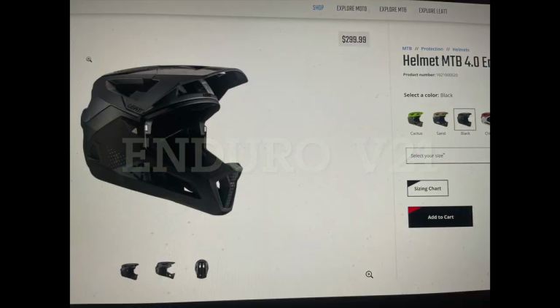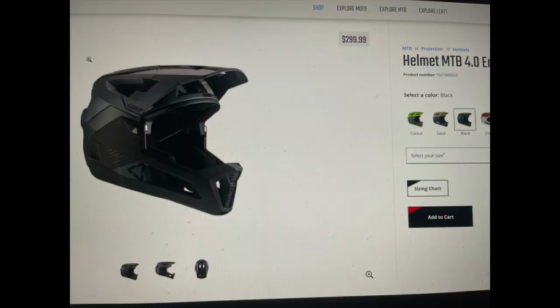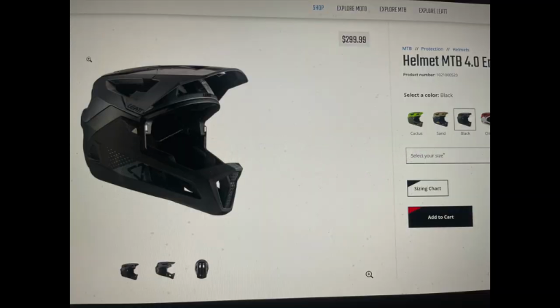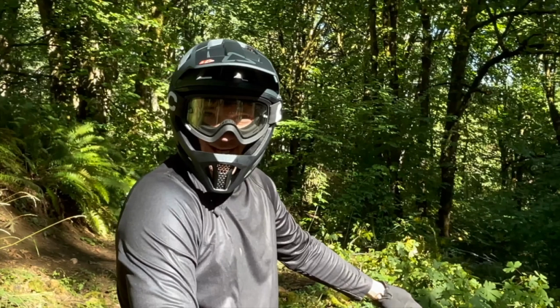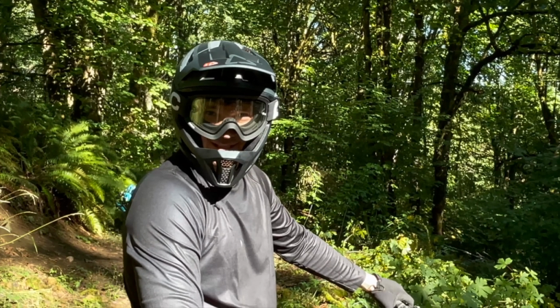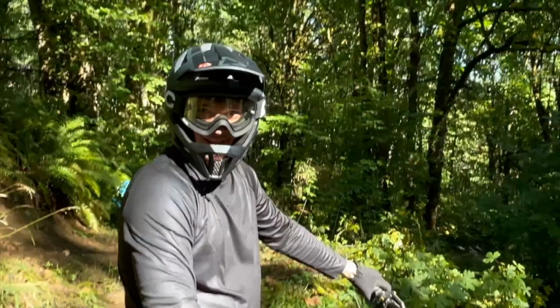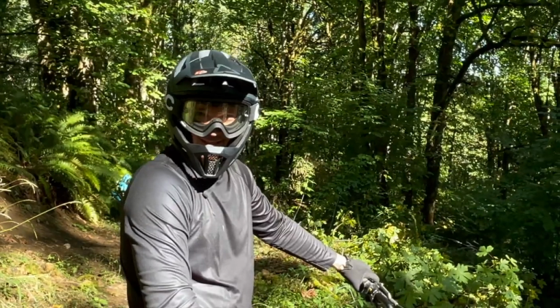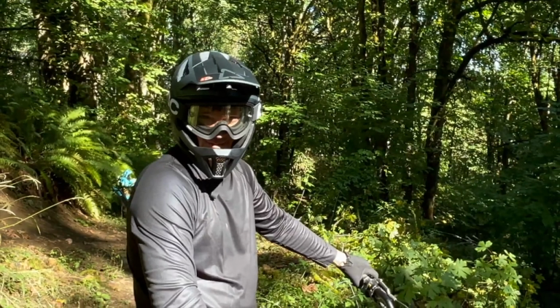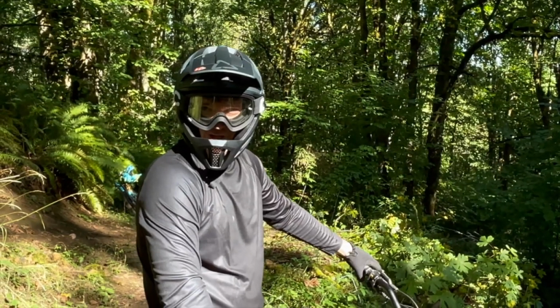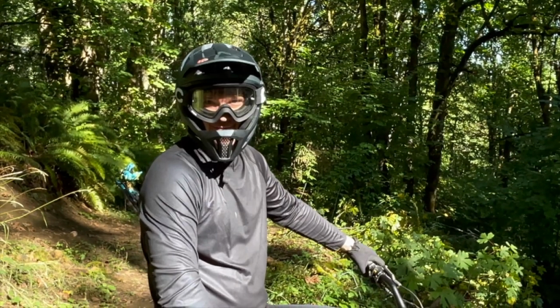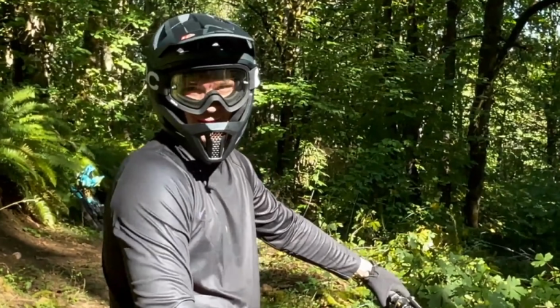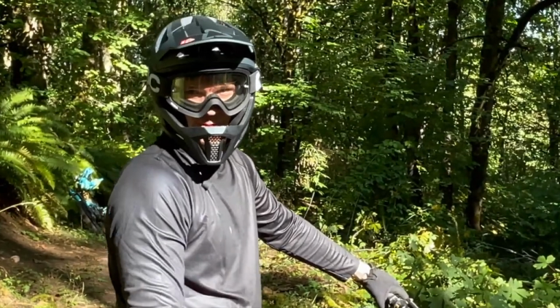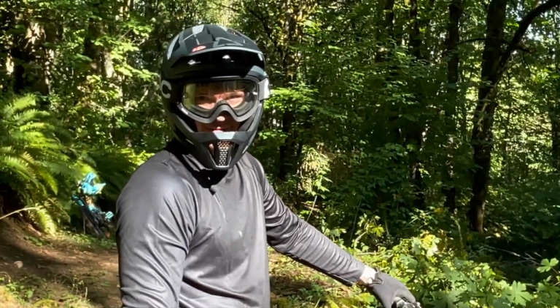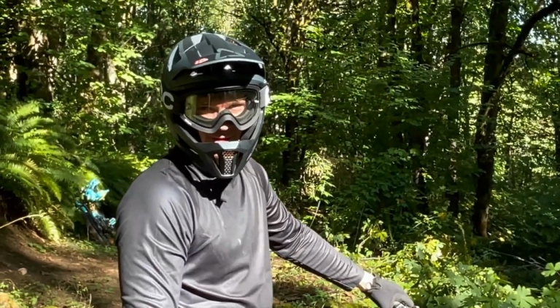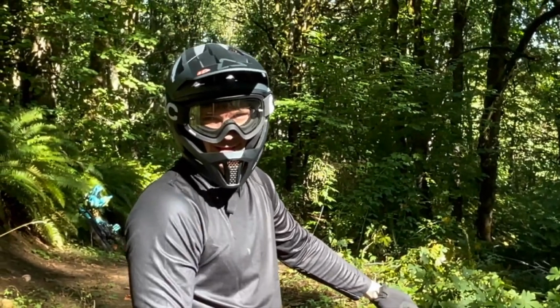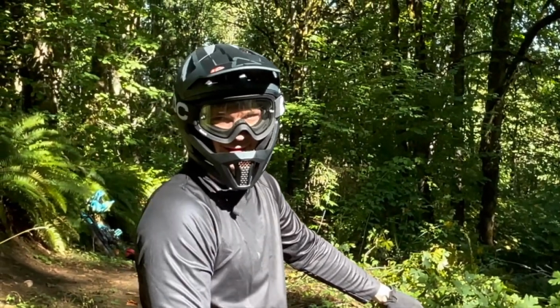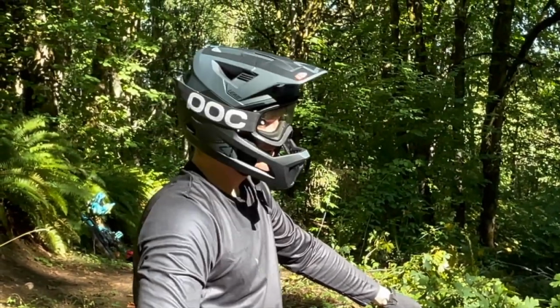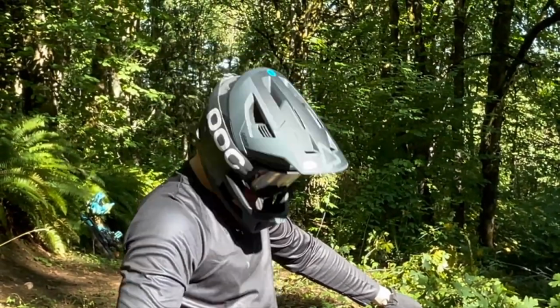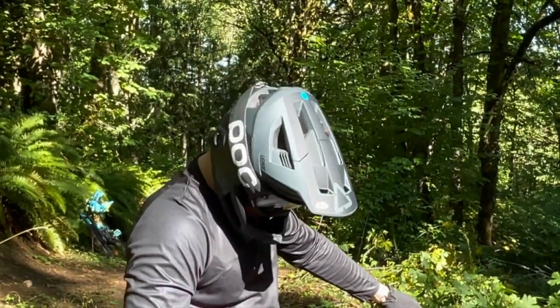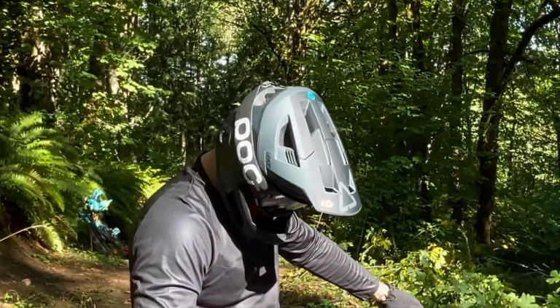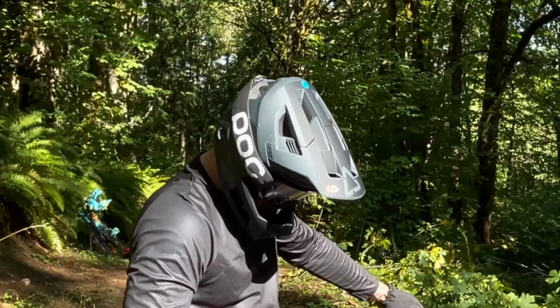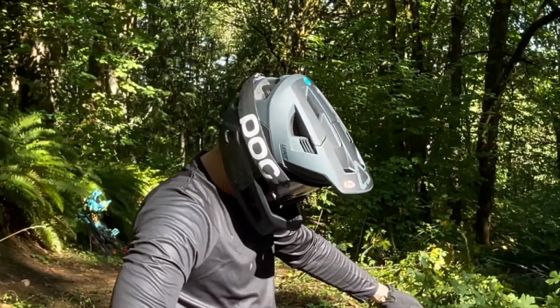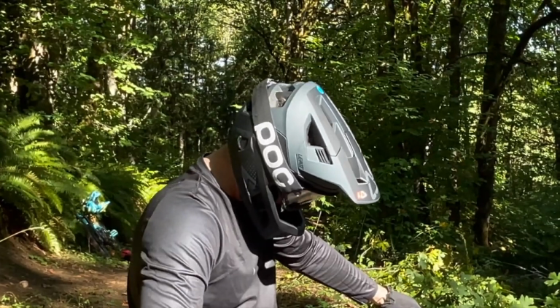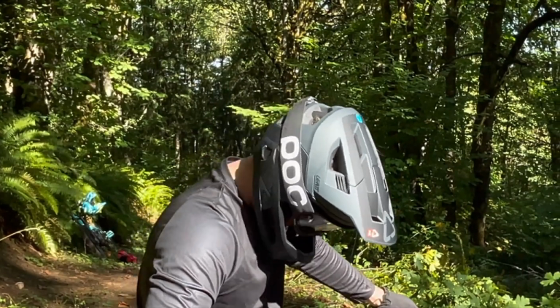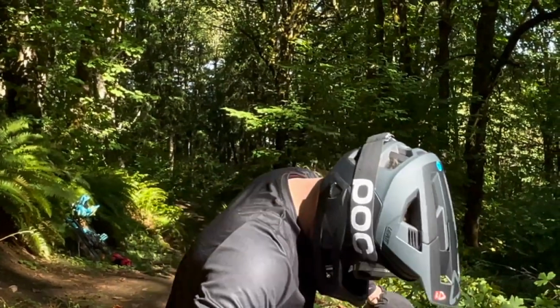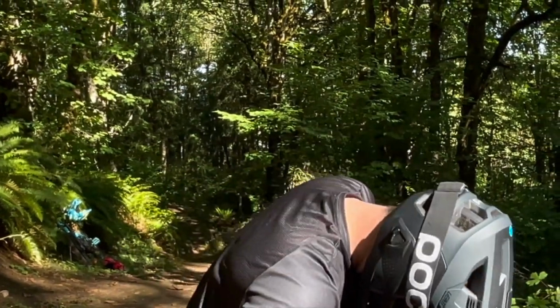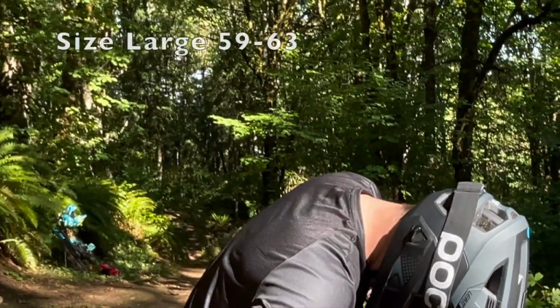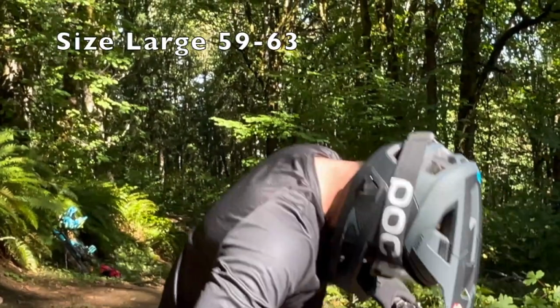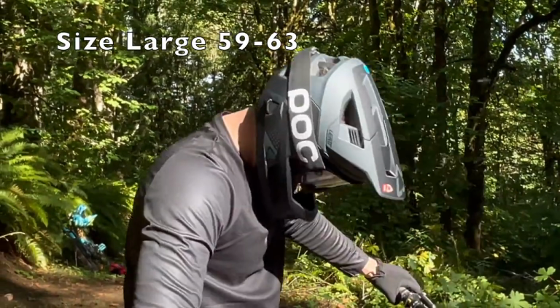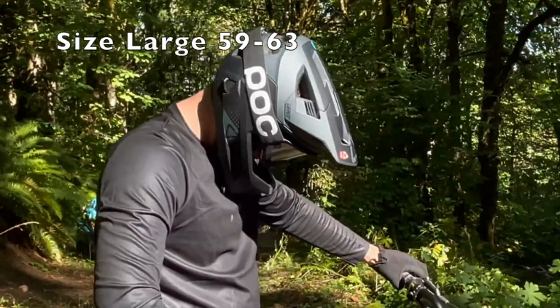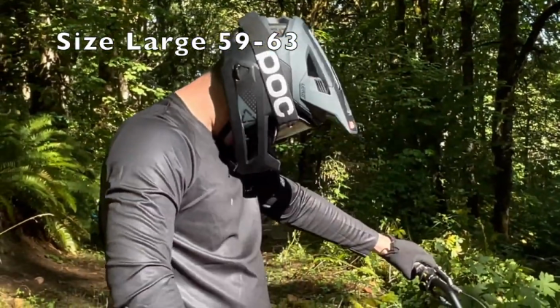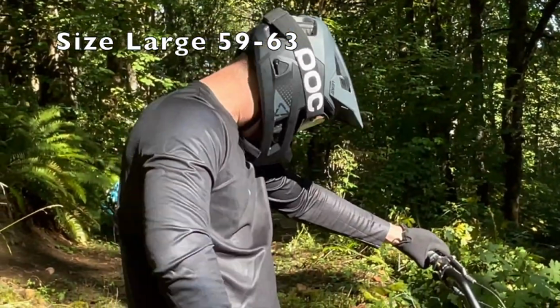It looks a little cheaper in a different color as of 2021. I tried on a lot of helmets and this is absolutely the best one for a big head.